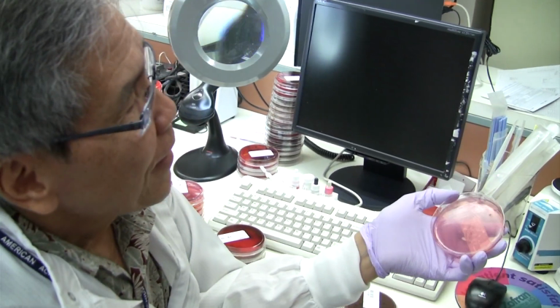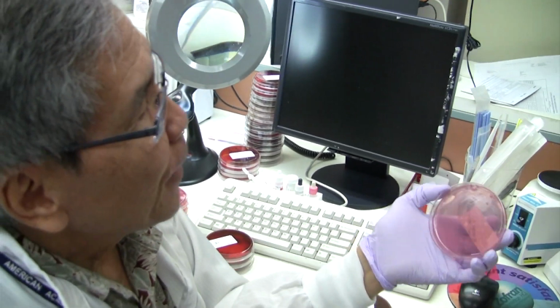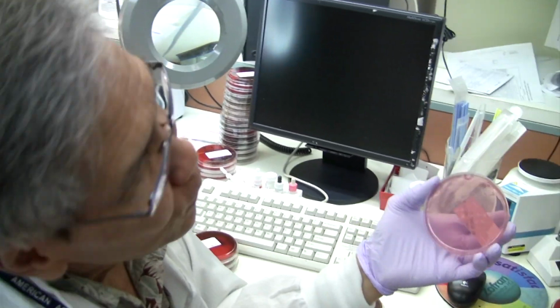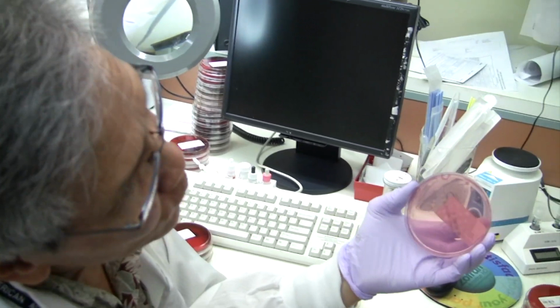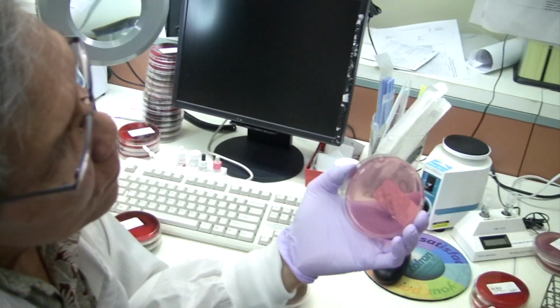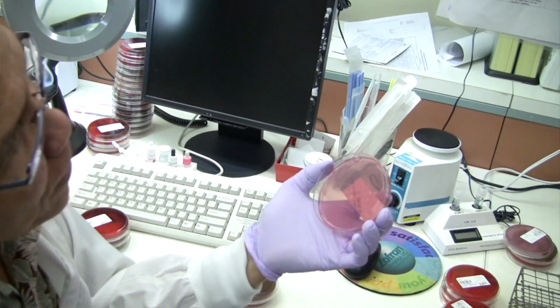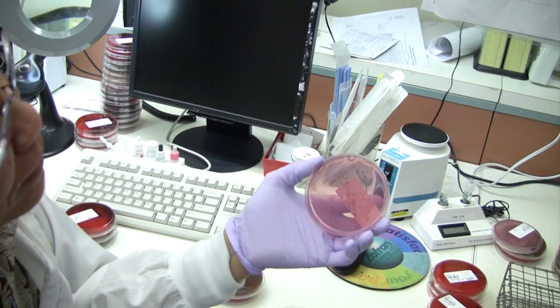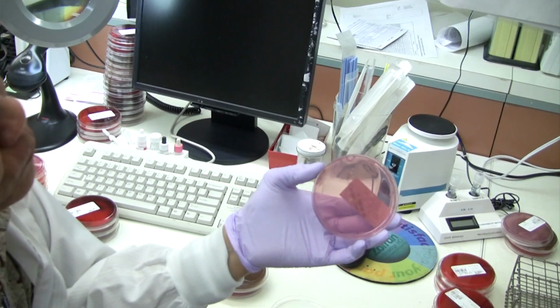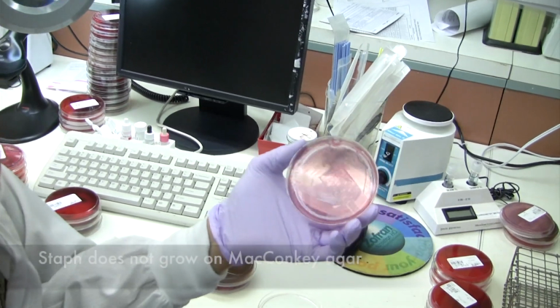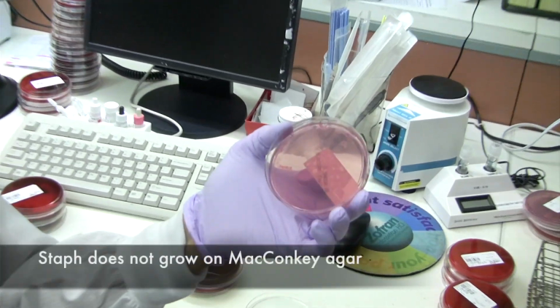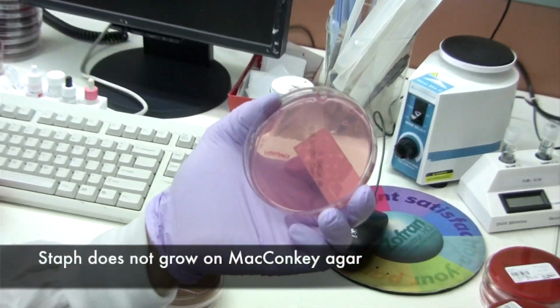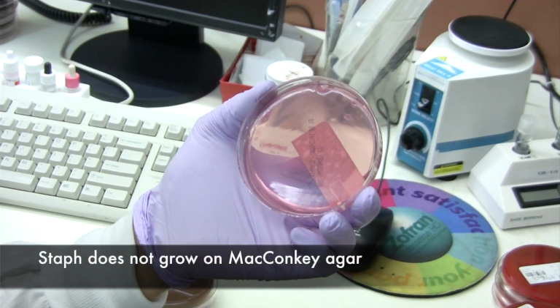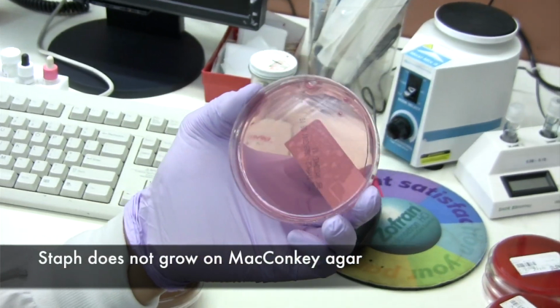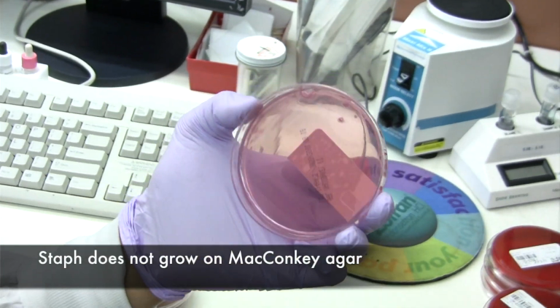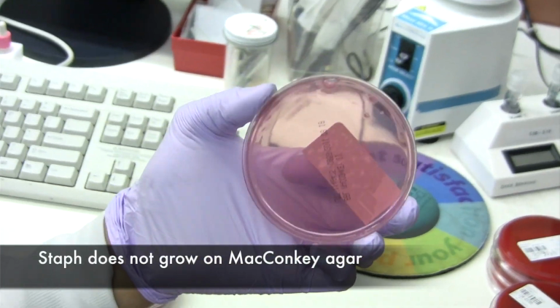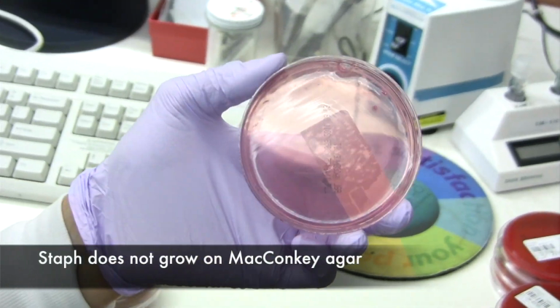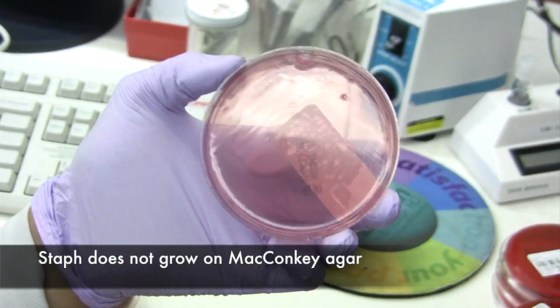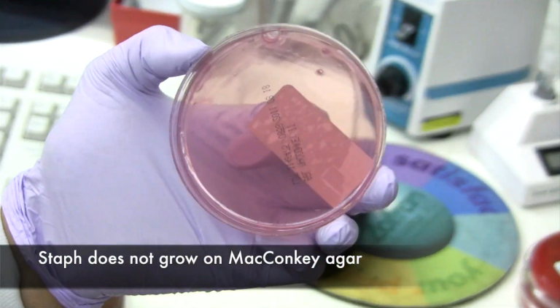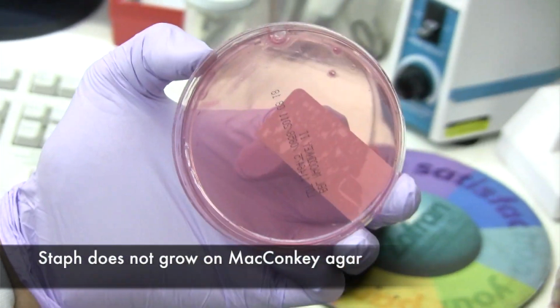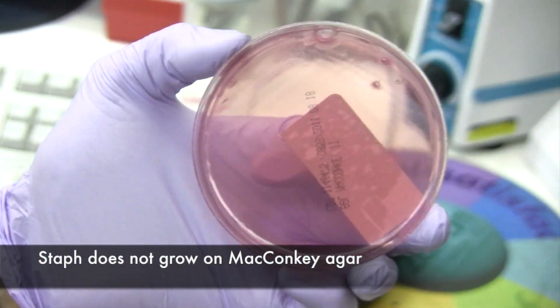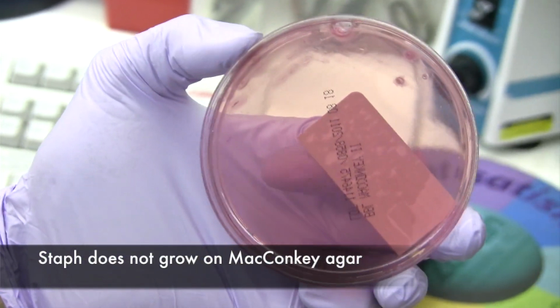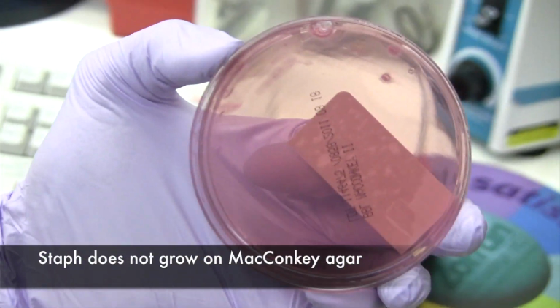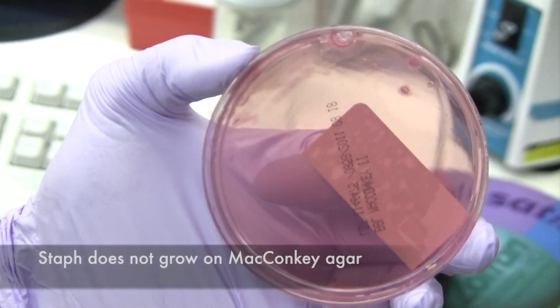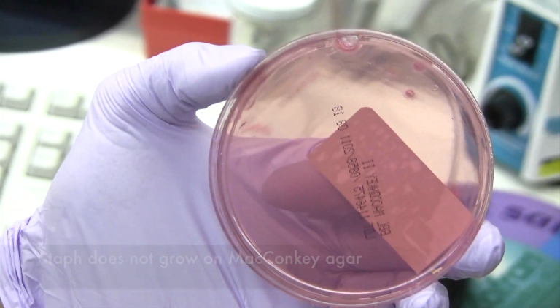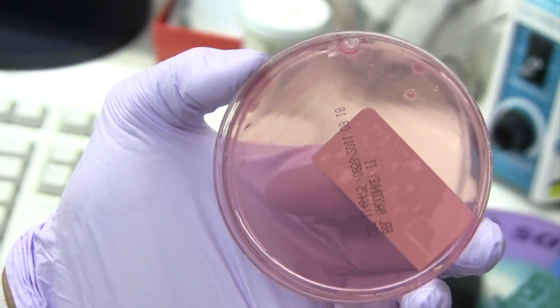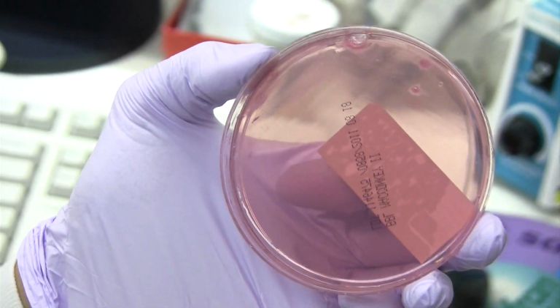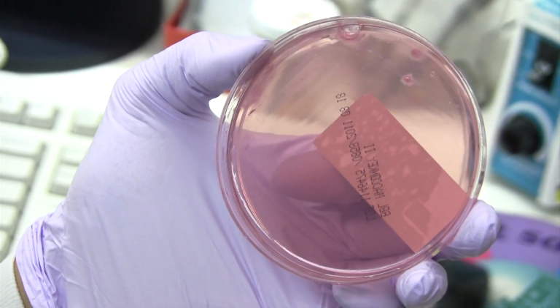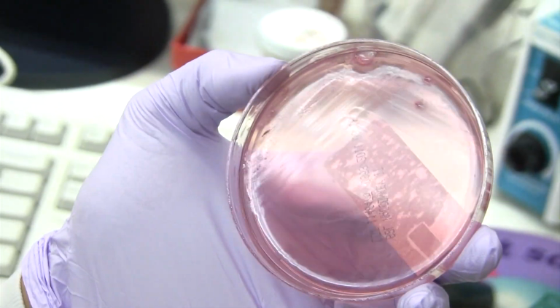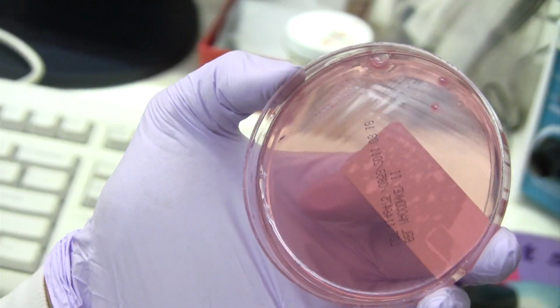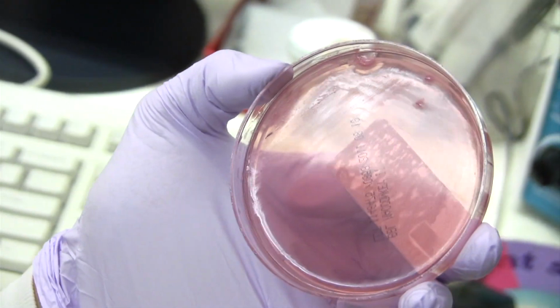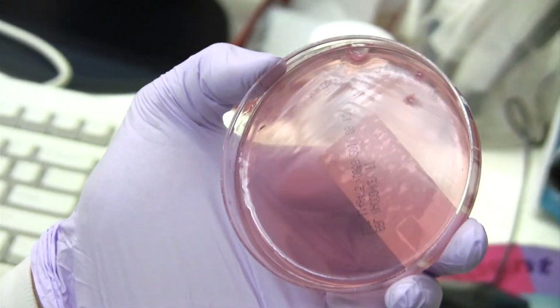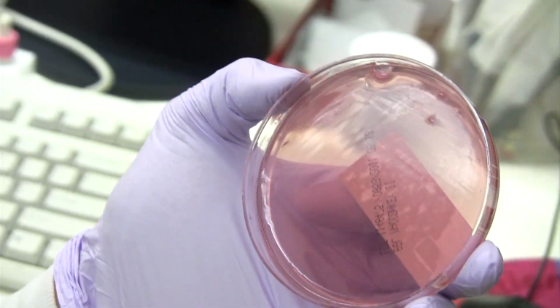And of course, the MacConkey will not show anything, because gram-positive organisms are inhibited on the MacConkey agar.